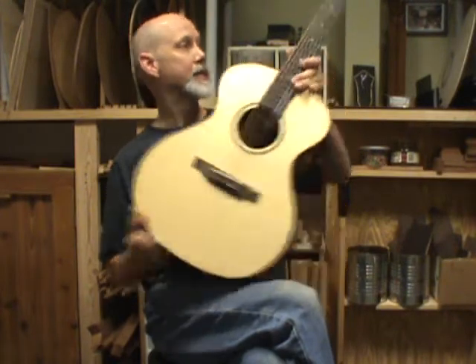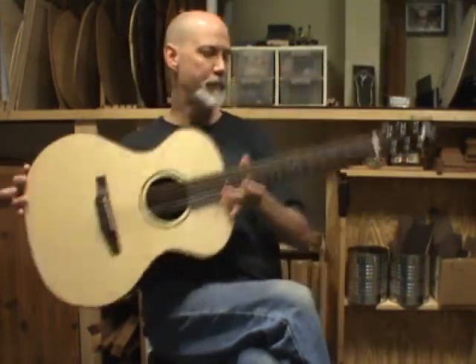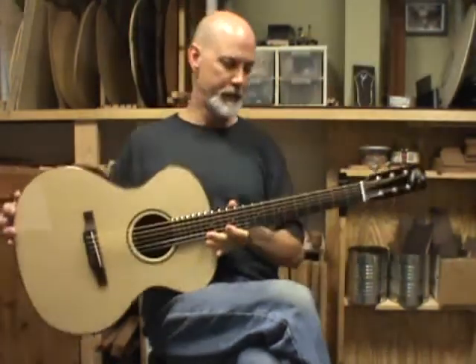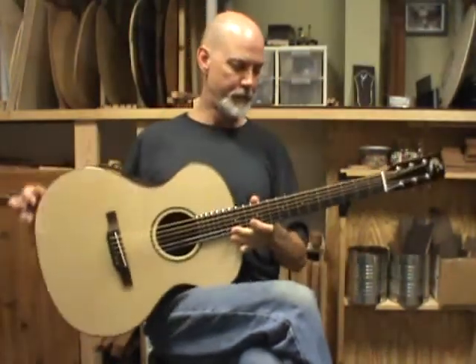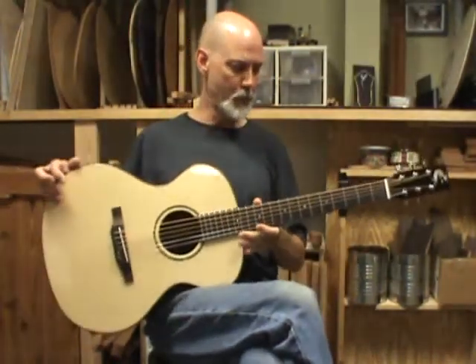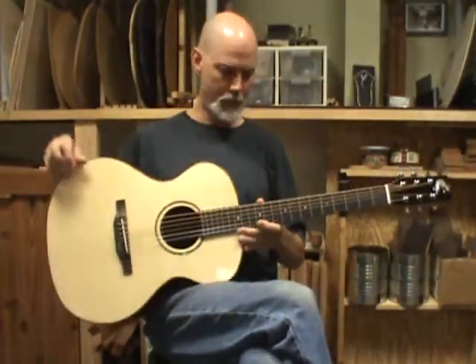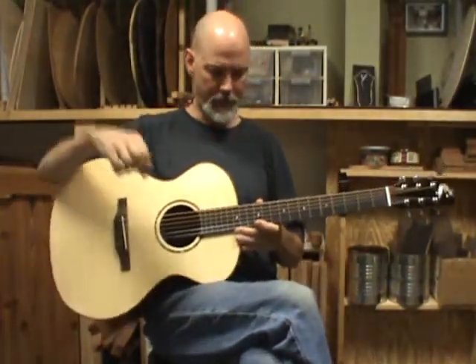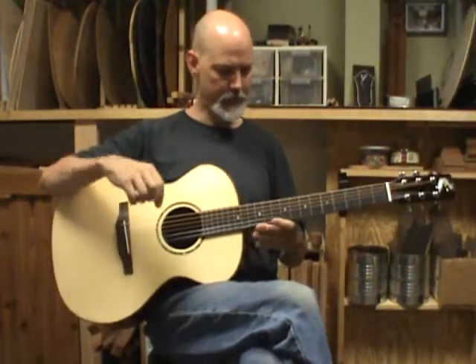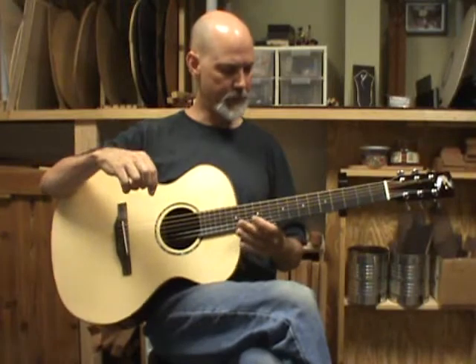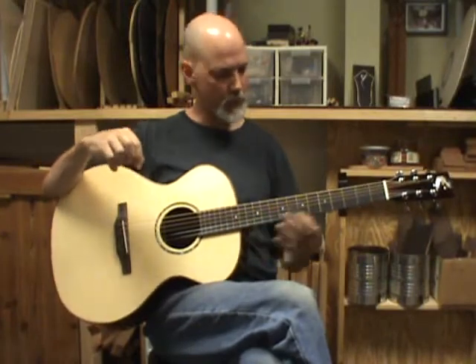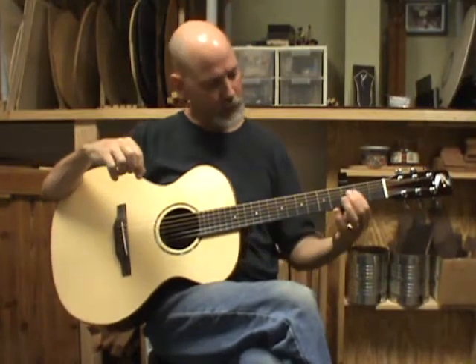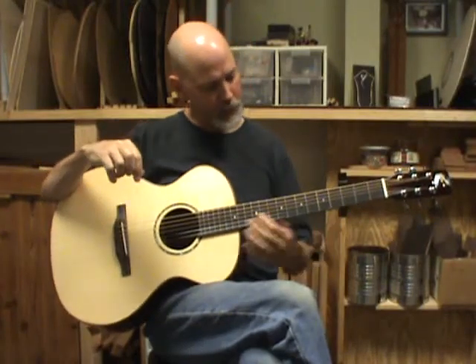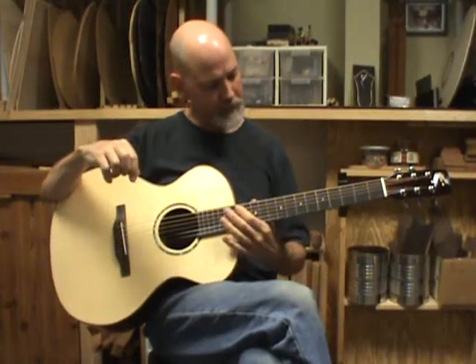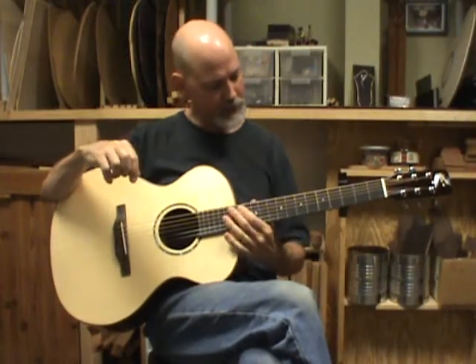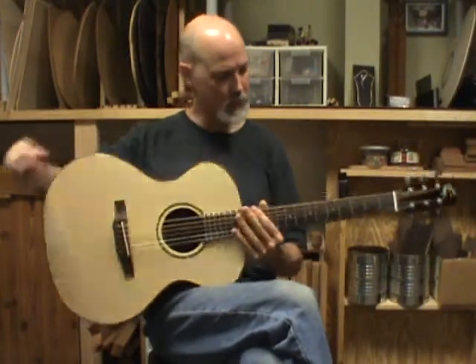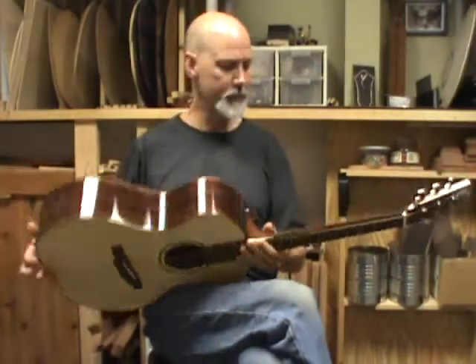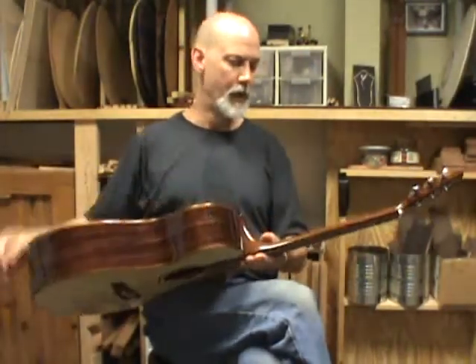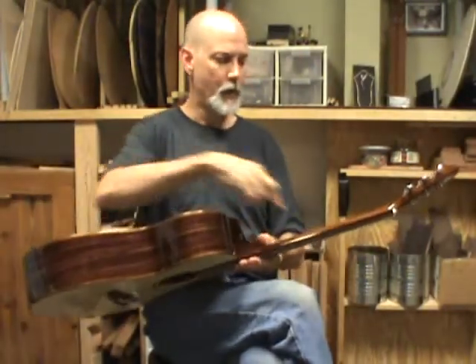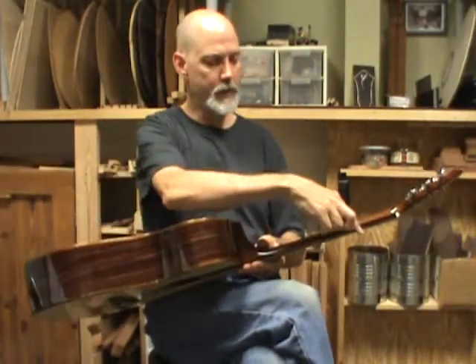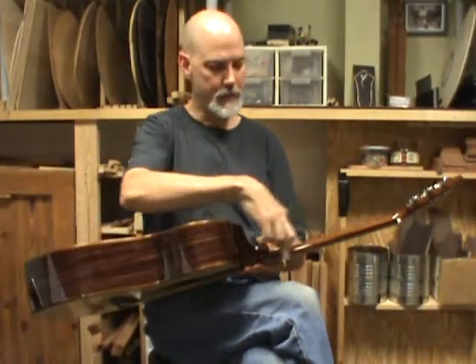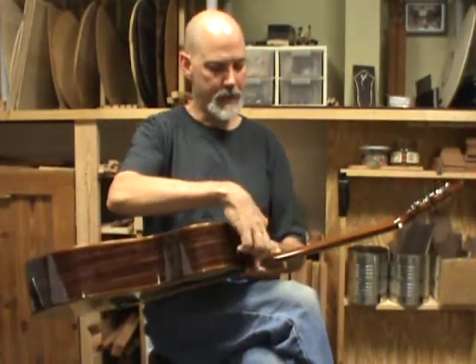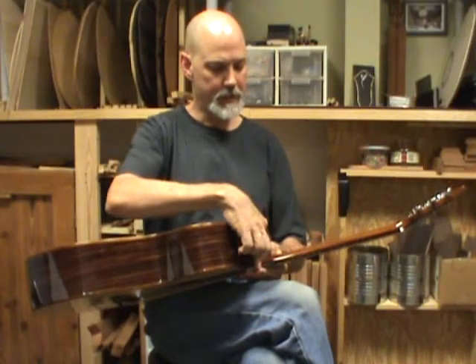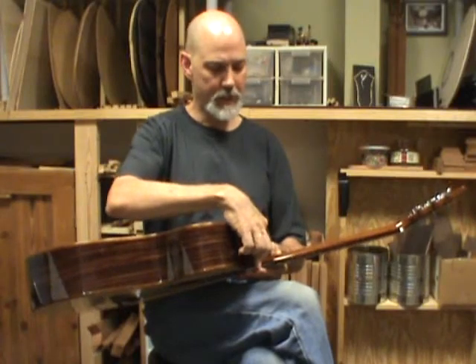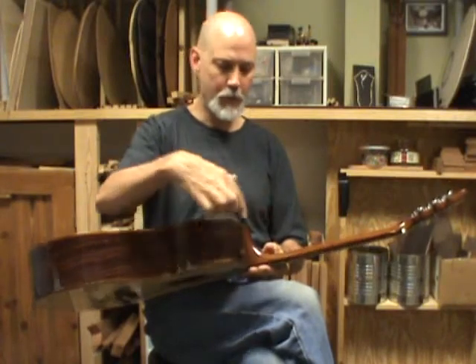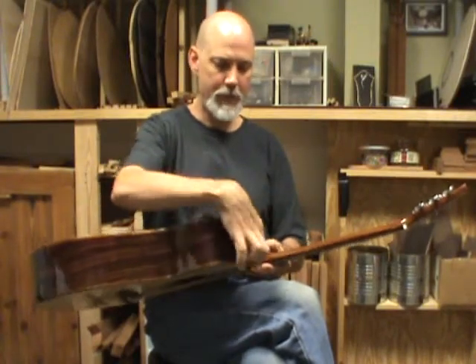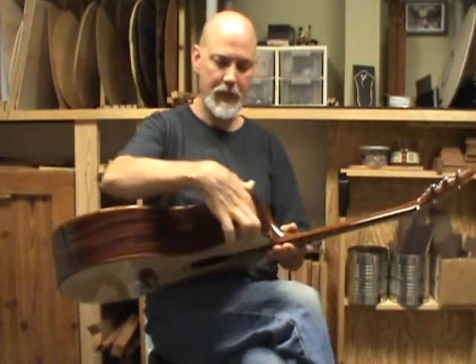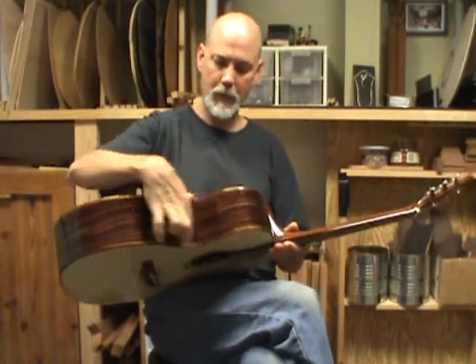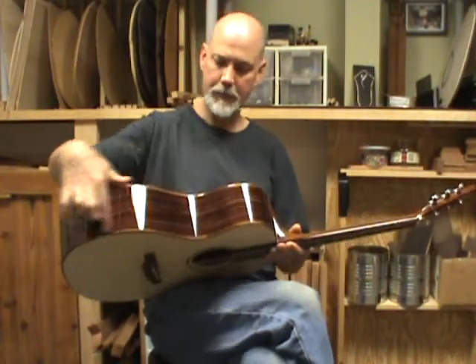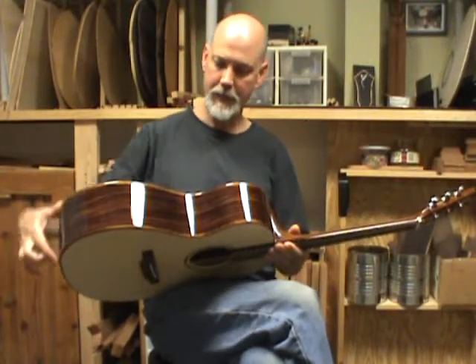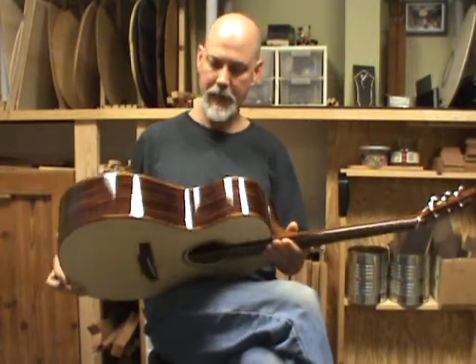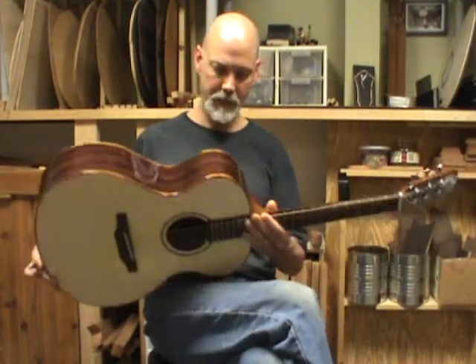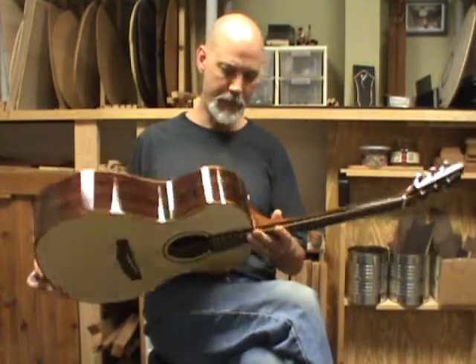Macassar ebony fingerboard, 25 inch scale fingerboard, mother of pearl dots for the position markers, and coal wood dots along the sides of the fingerboard, which match the flame koa binding around the body.